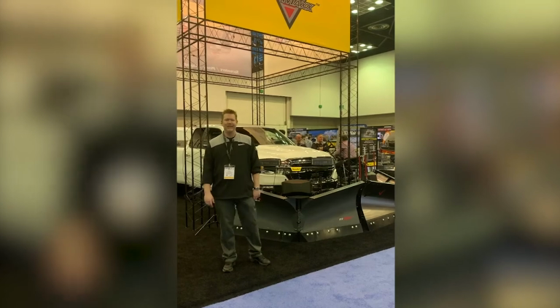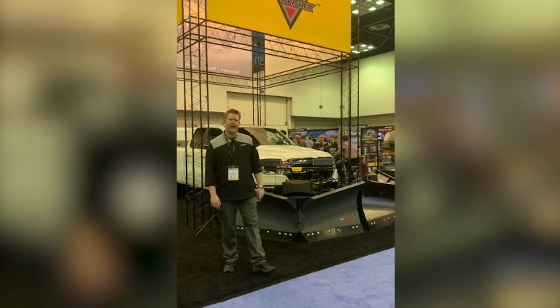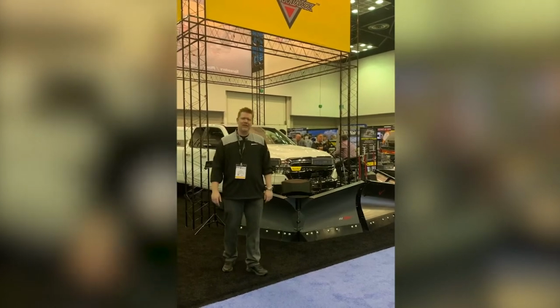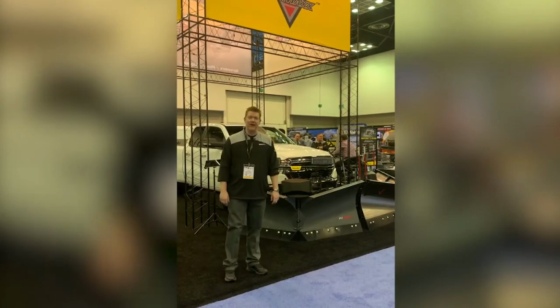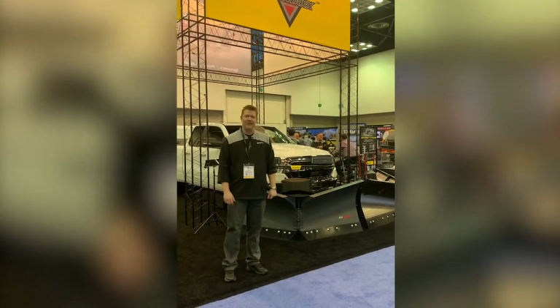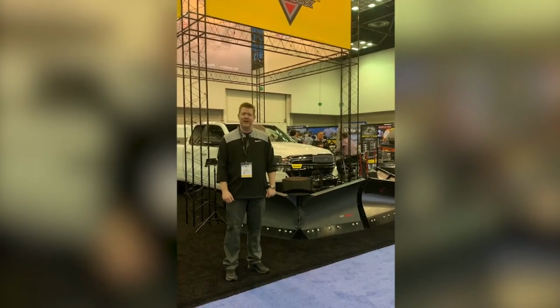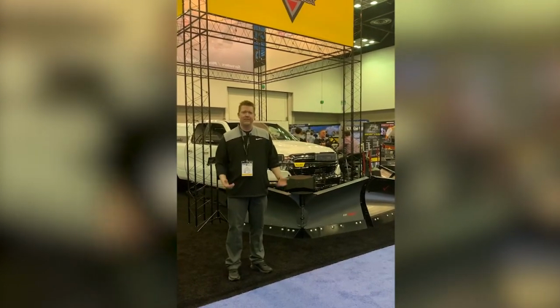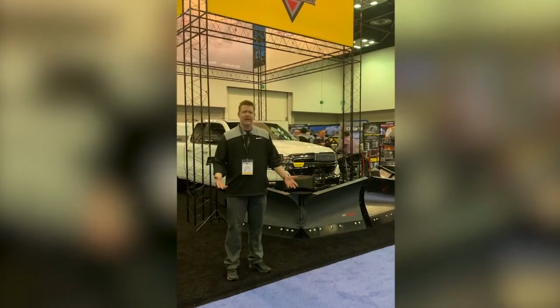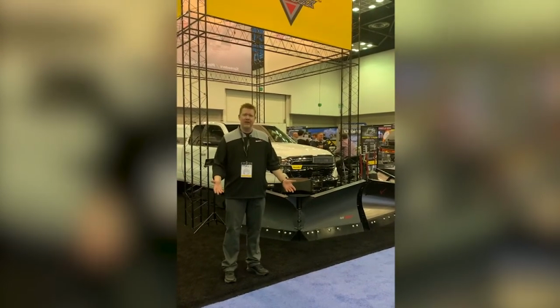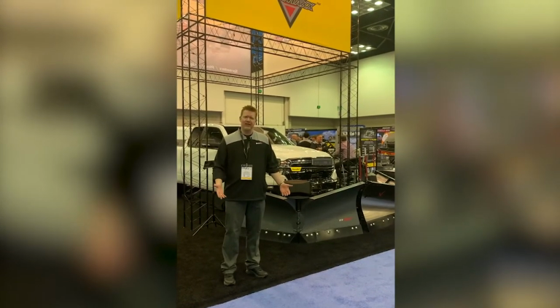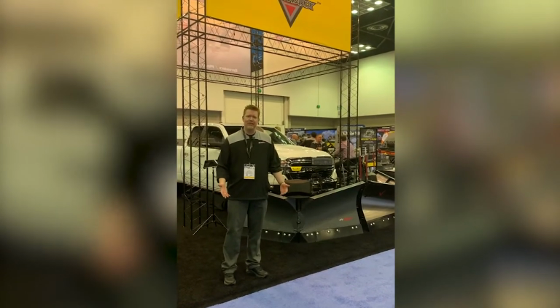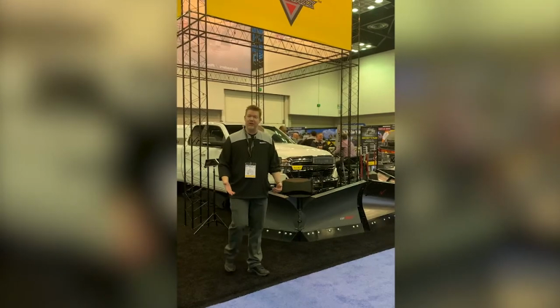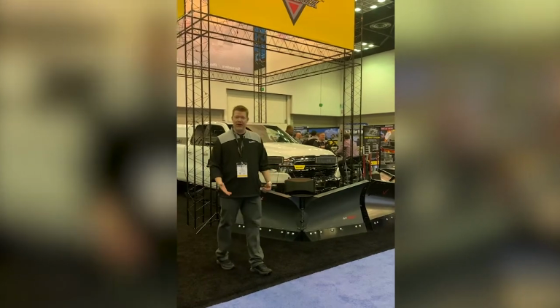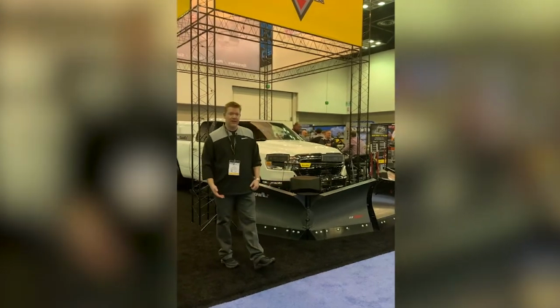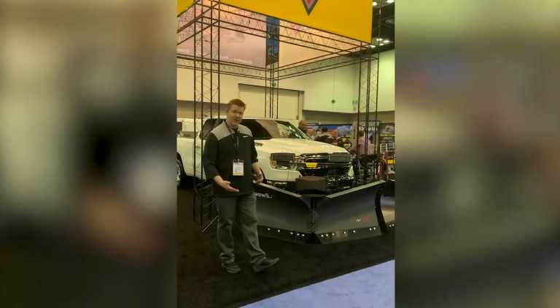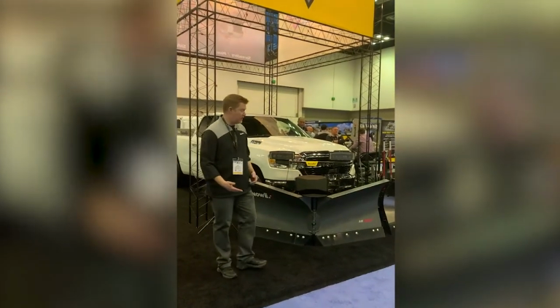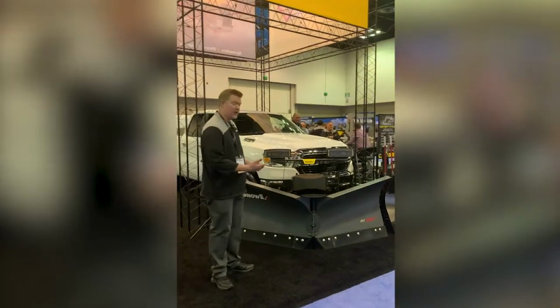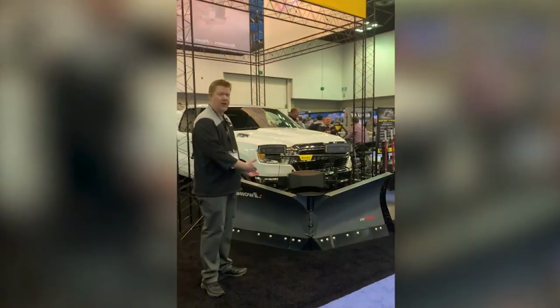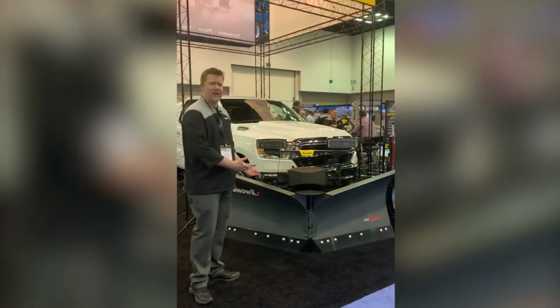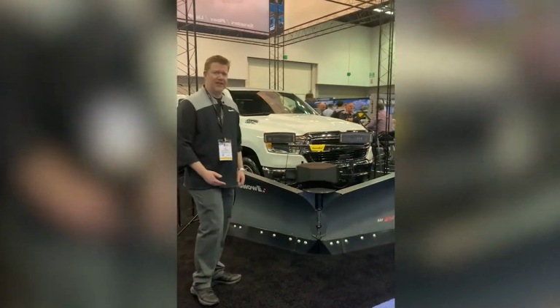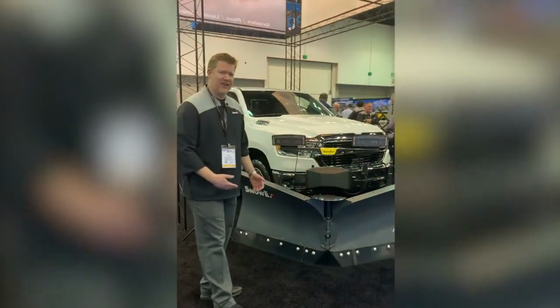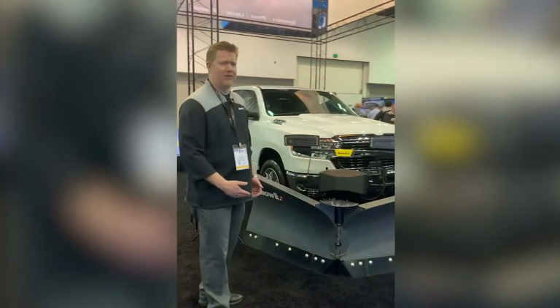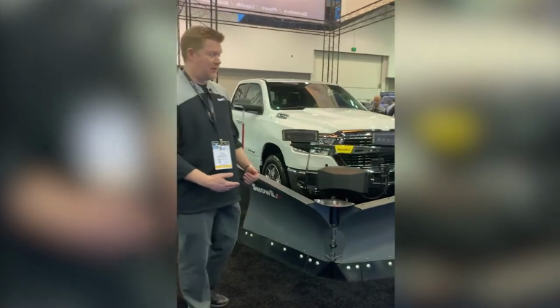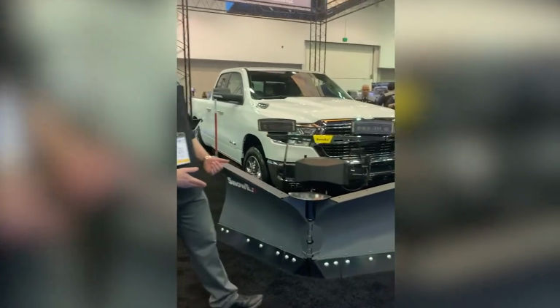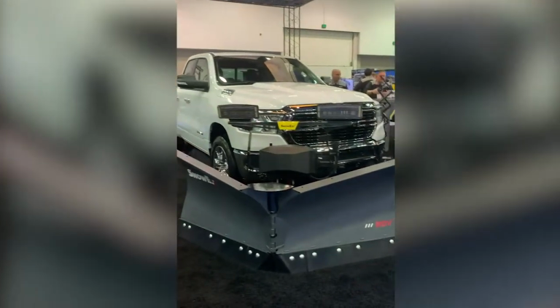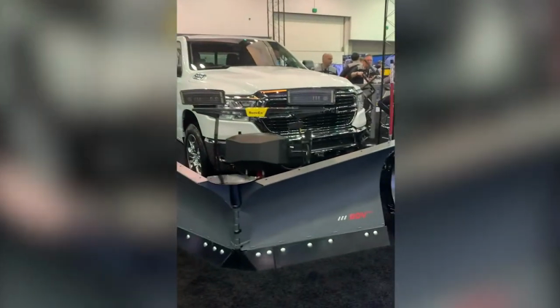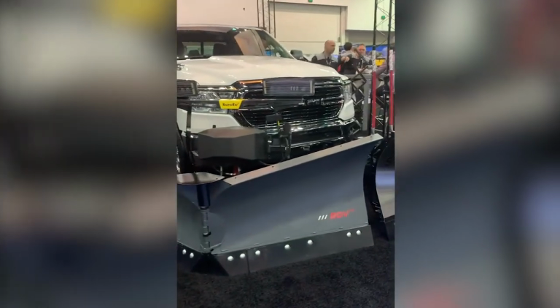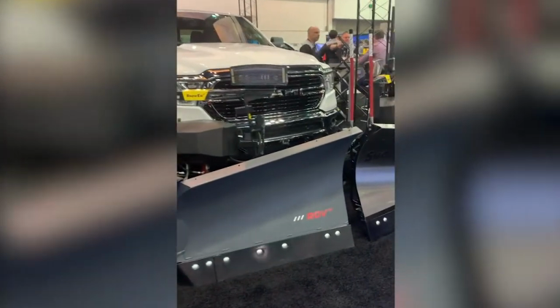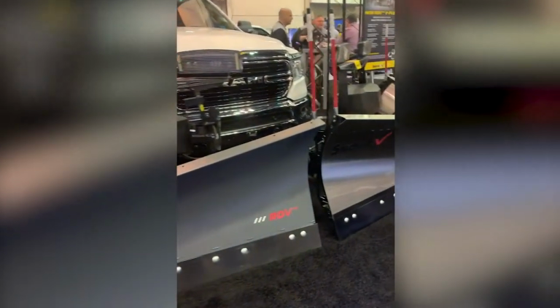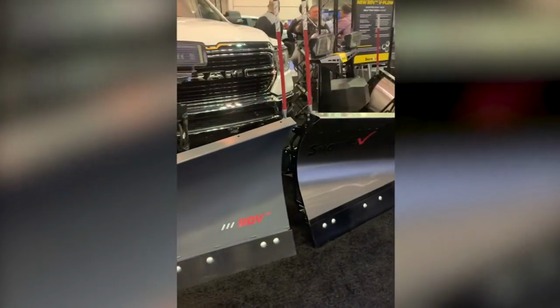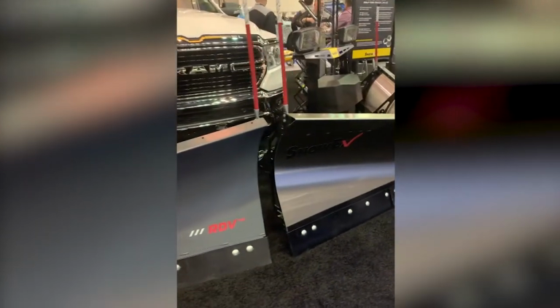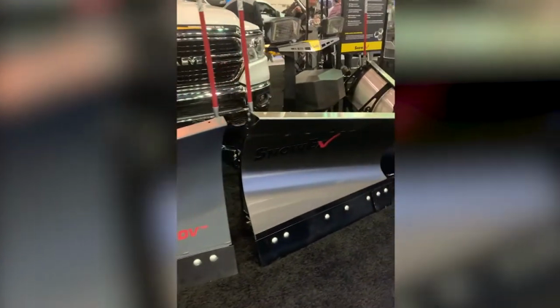Hi, I'm Bob Iverson, Product Manager for Snowex. I'm going to talk to you today about some of our new products. The first one is our new RDV — a 7.5 foot V plow in the RD series. RD stands for regular duty.